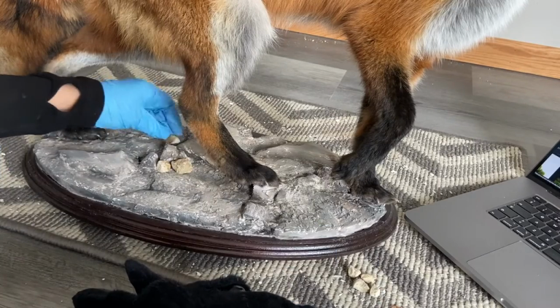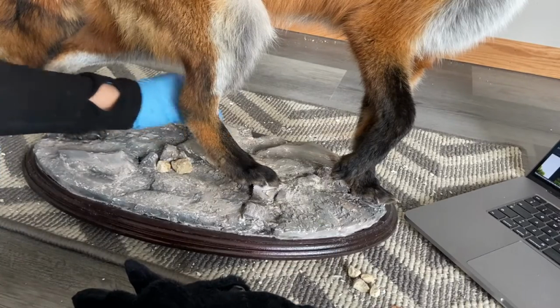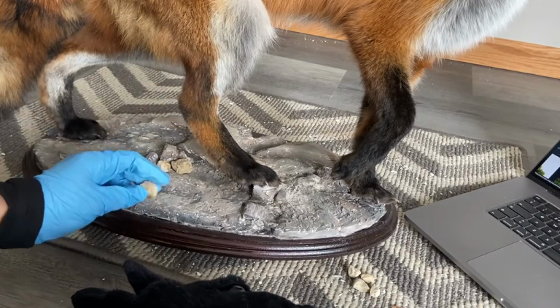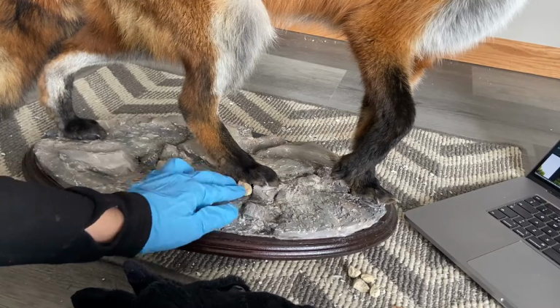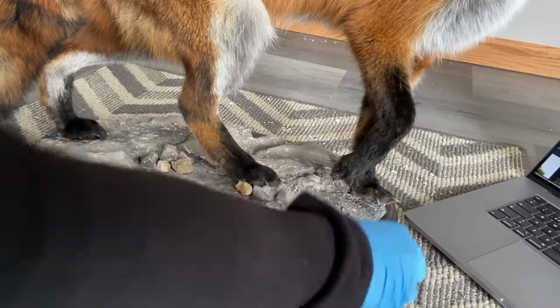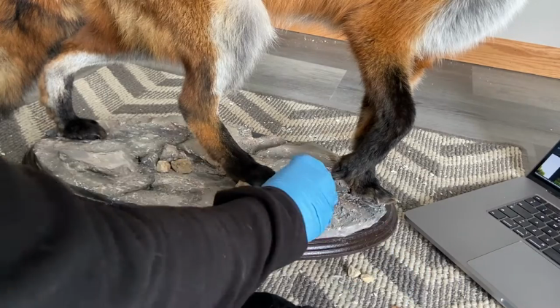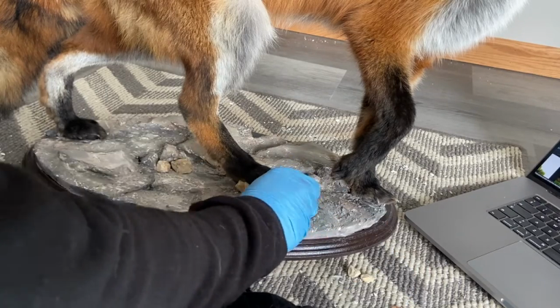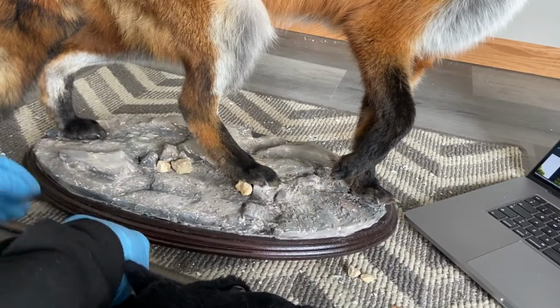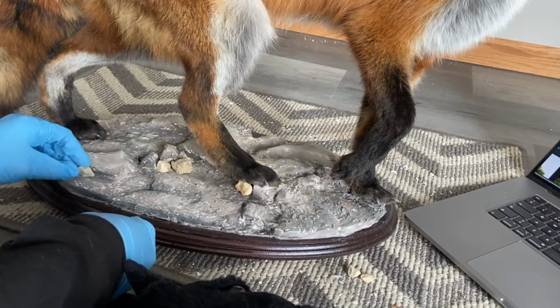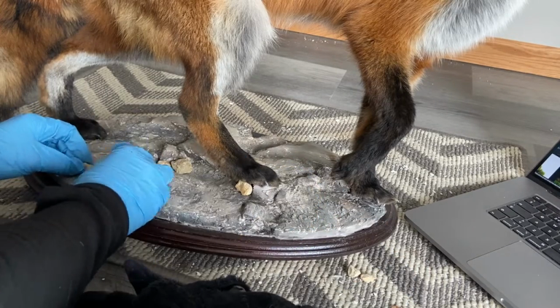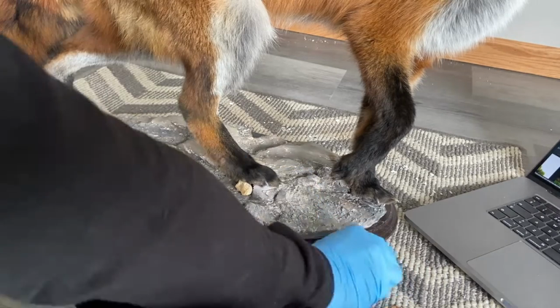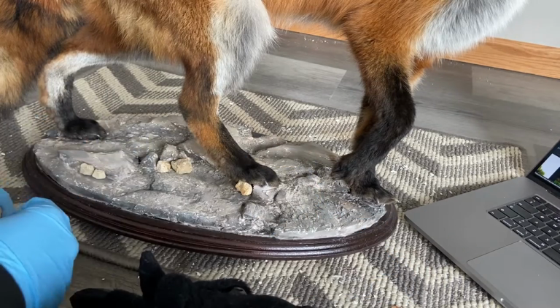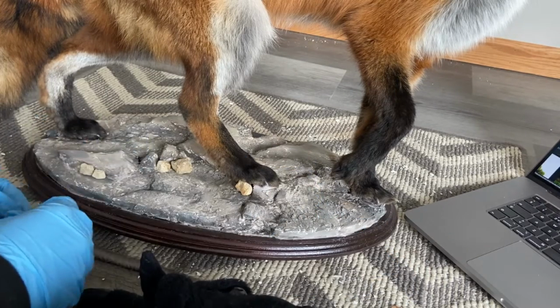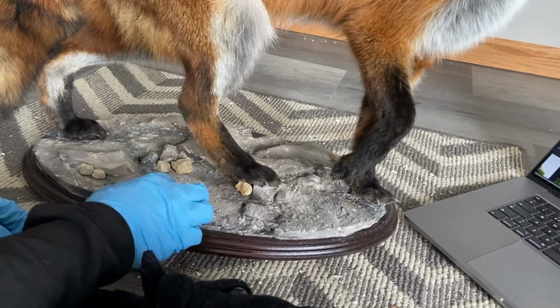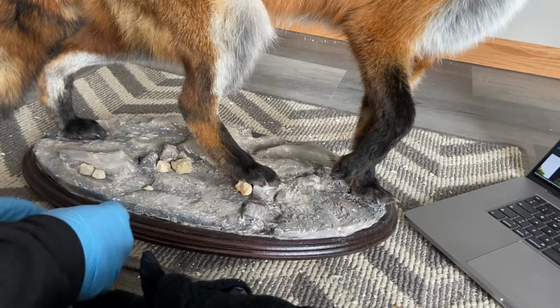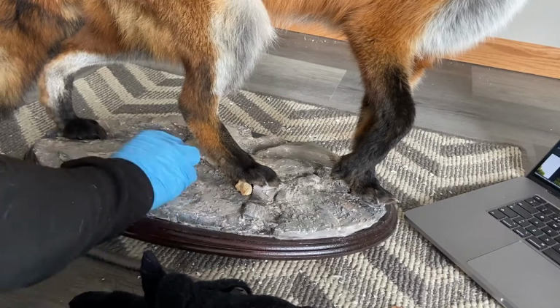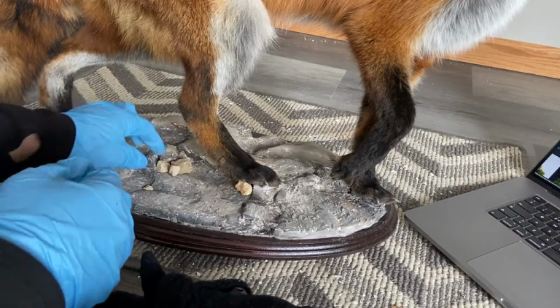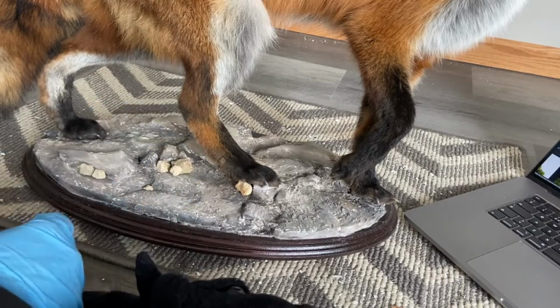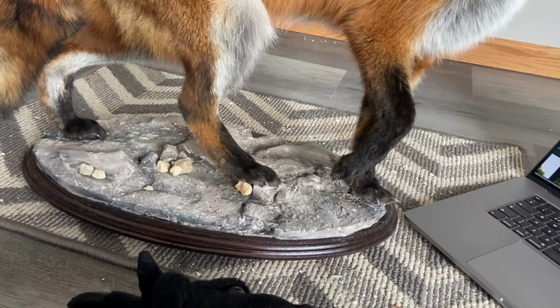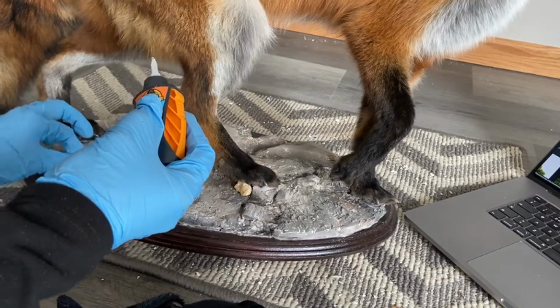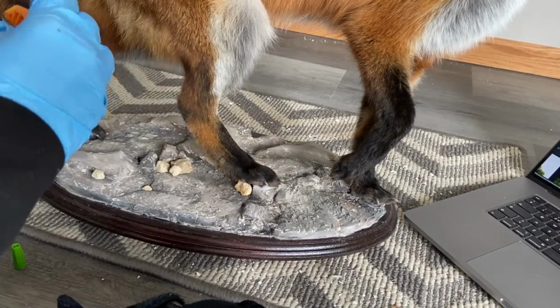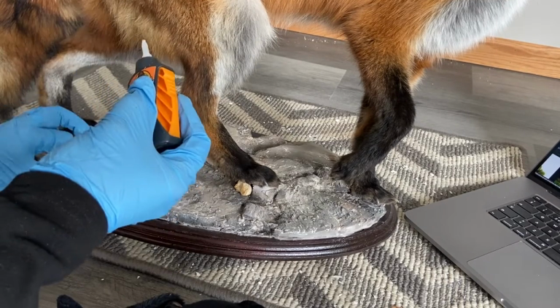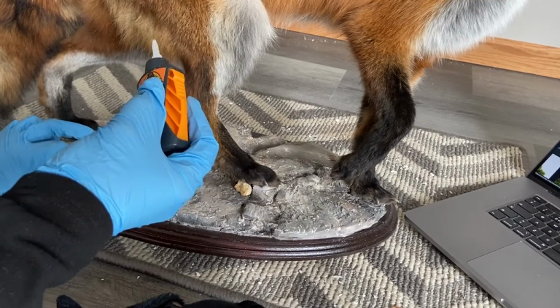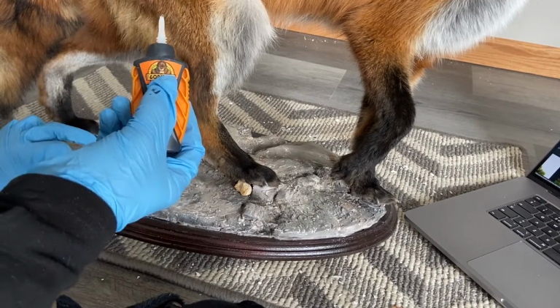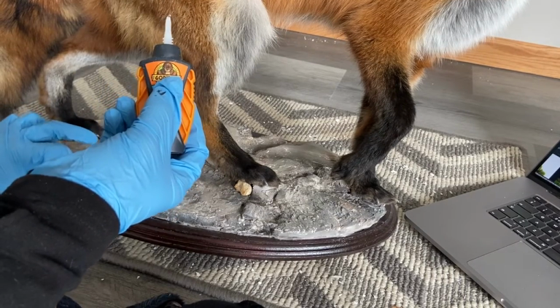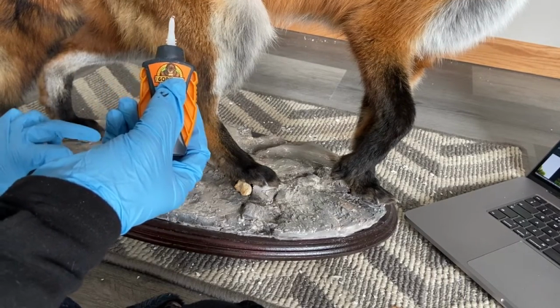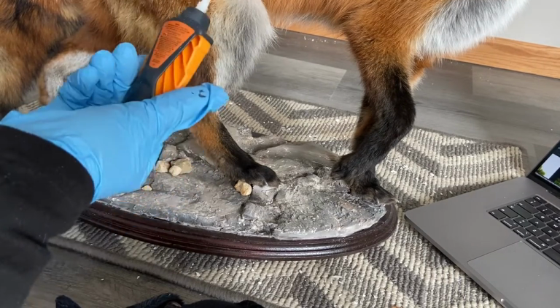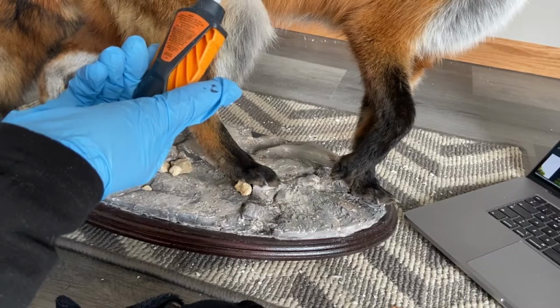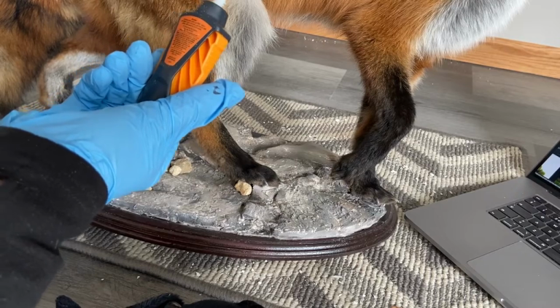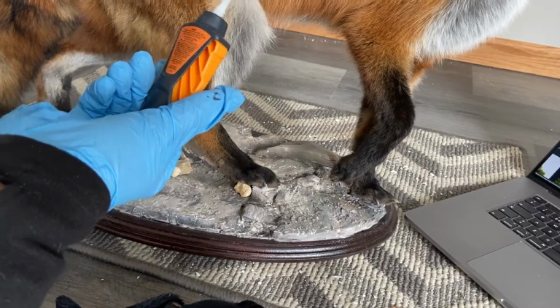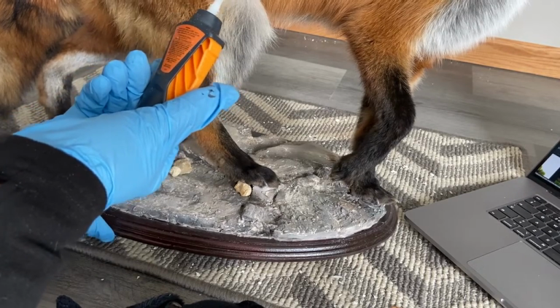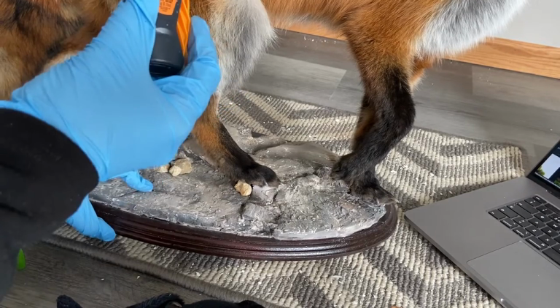I could have stopped here but I wanted to add some small rocks from my yard as well as some moss. I attached some small rocks with super glue, although I had to use a lot more of it than usual because the foam was absorbing it.